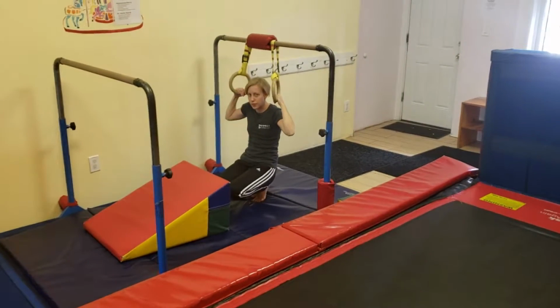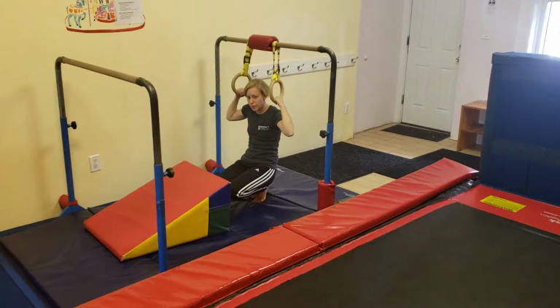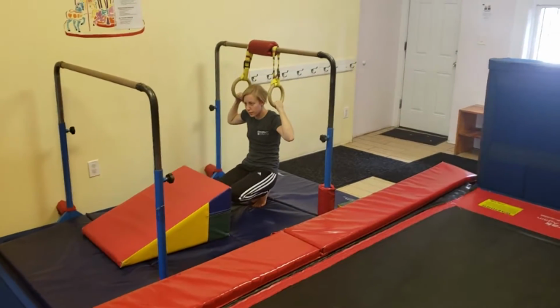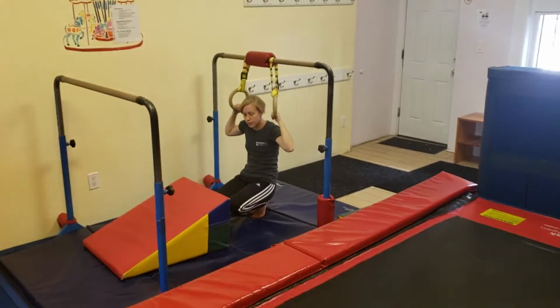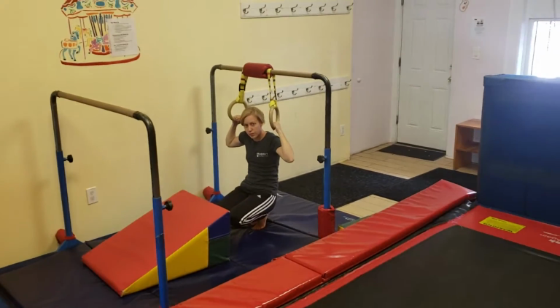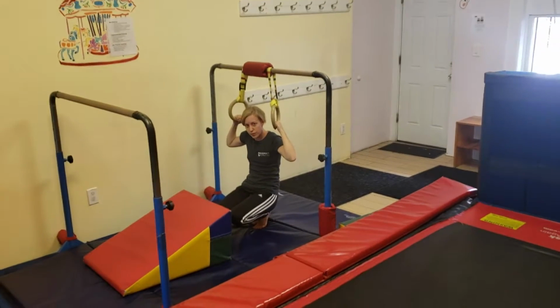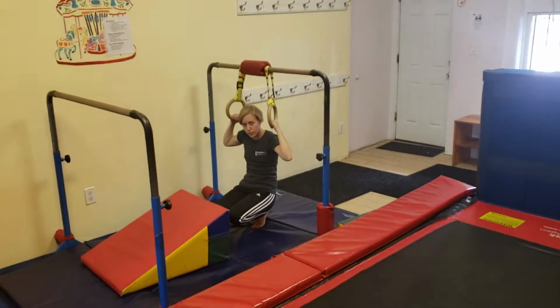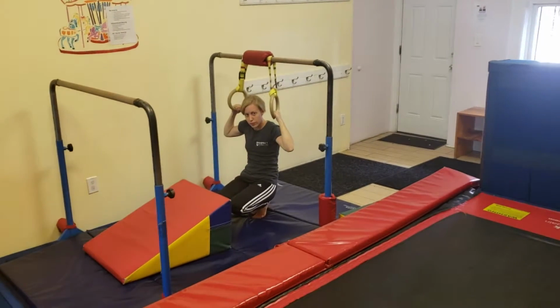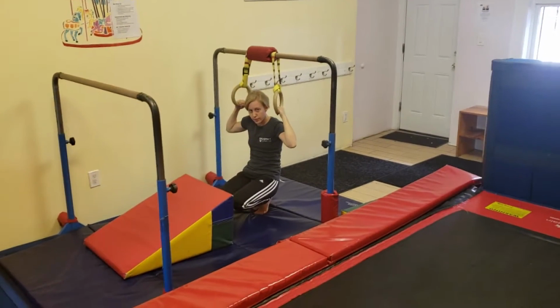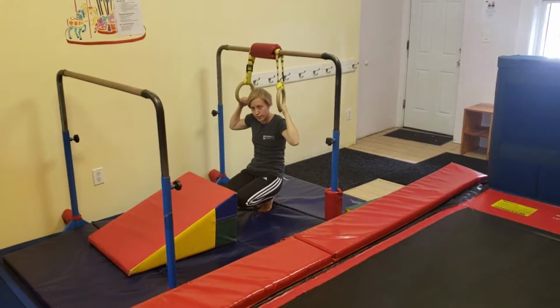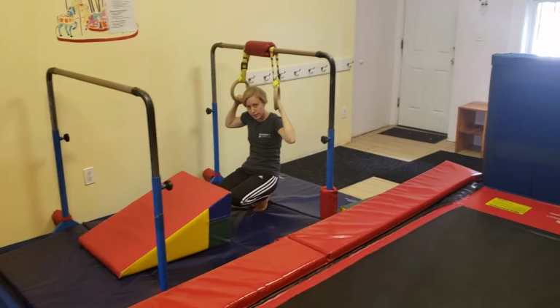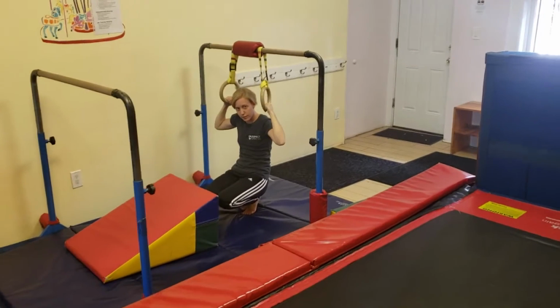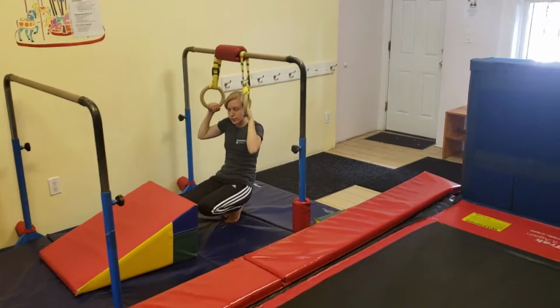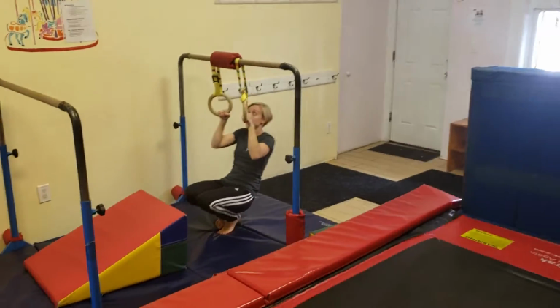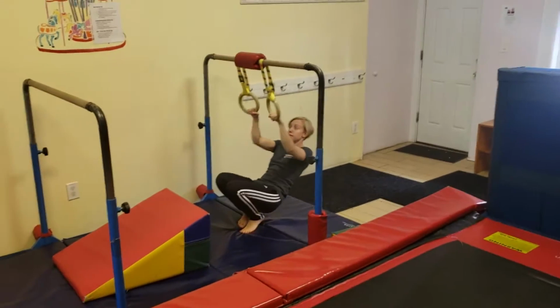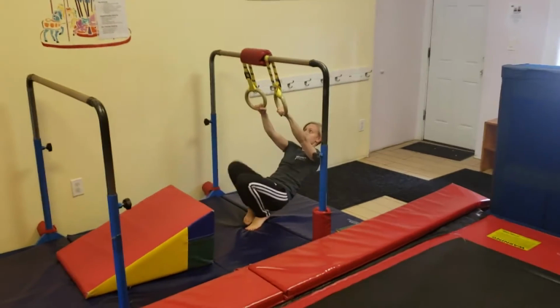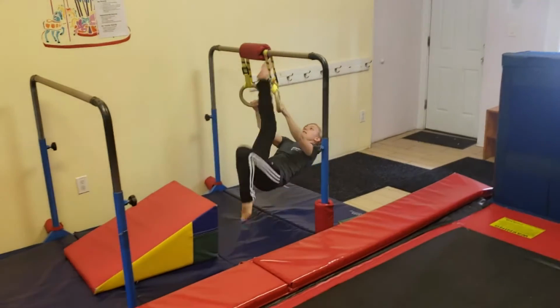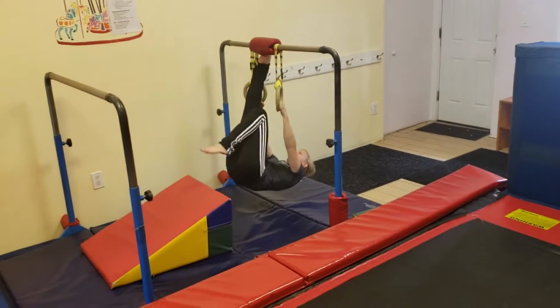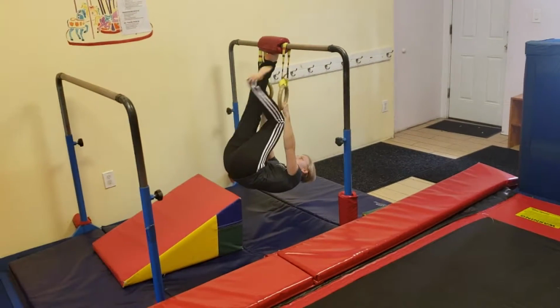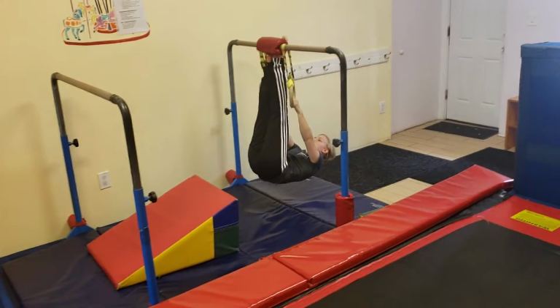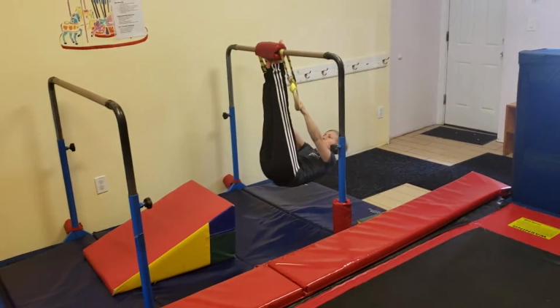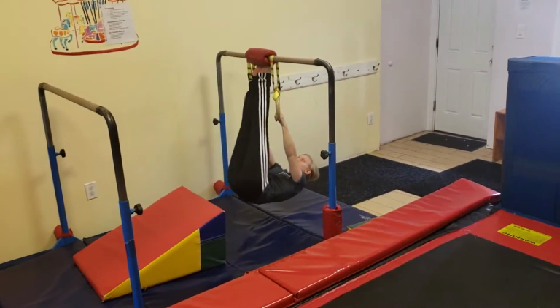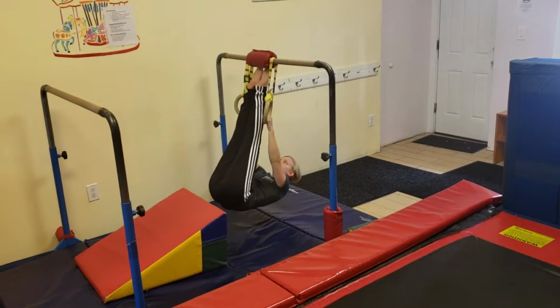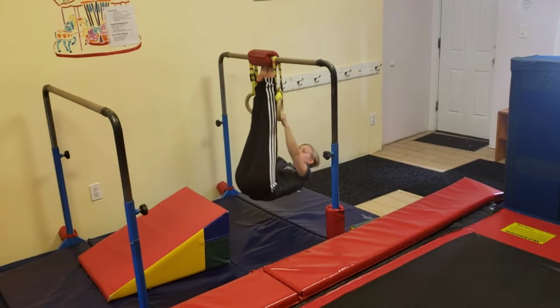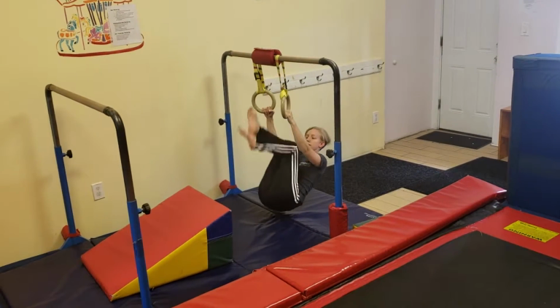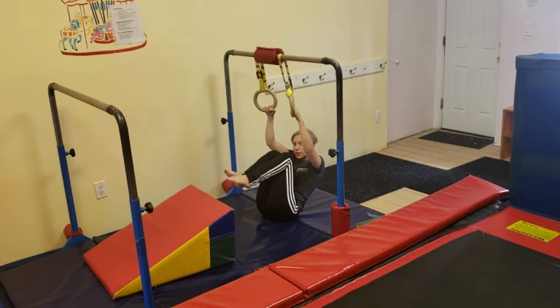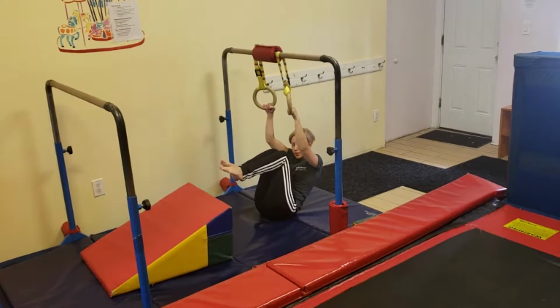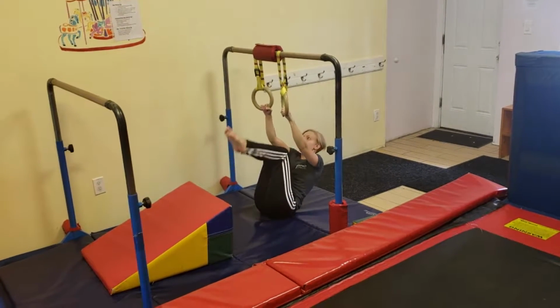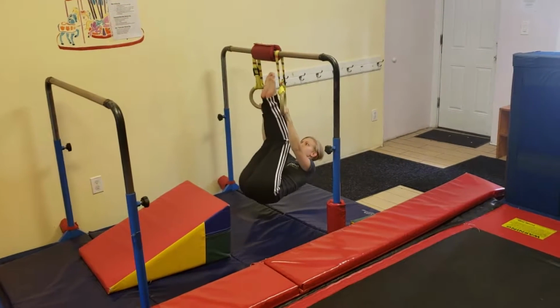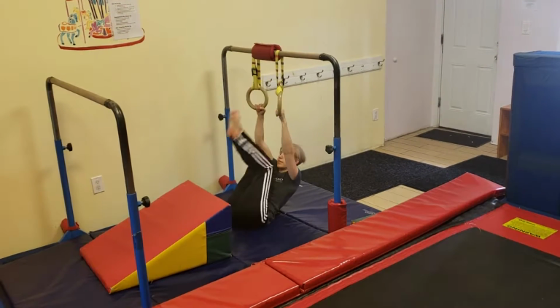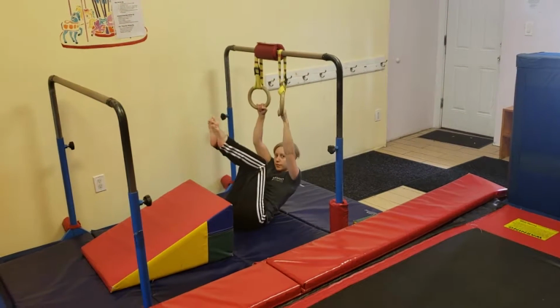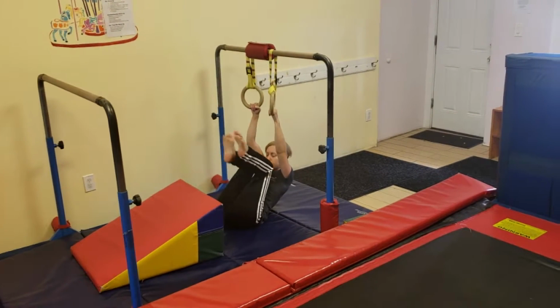This is the conditioning circuit for the boys' lesson. At the first bar, they're going to hold onto the rings and do an inverted hang with their feet on the mat. And if they're a little less advanced, they can just try to lift their butt off the floor.